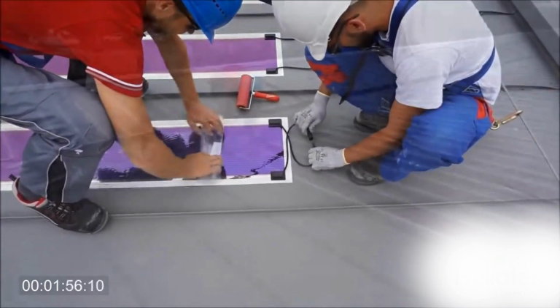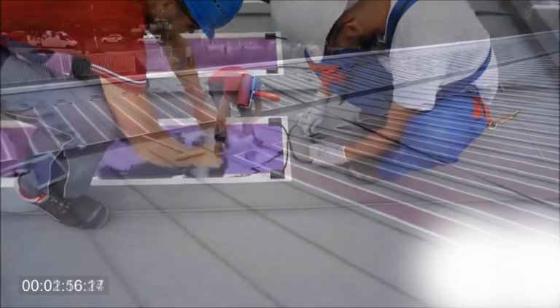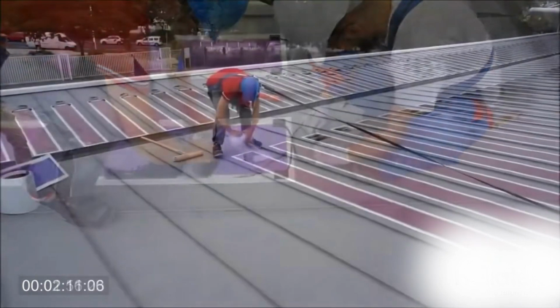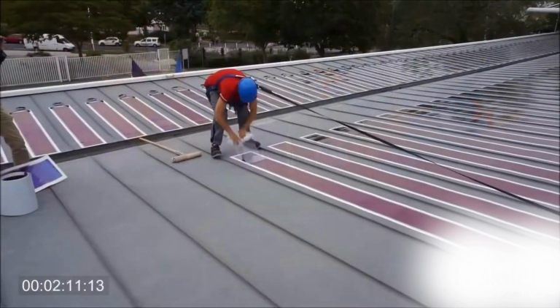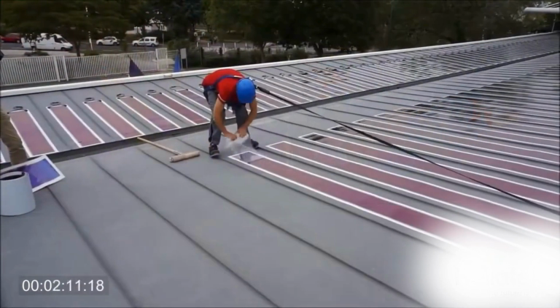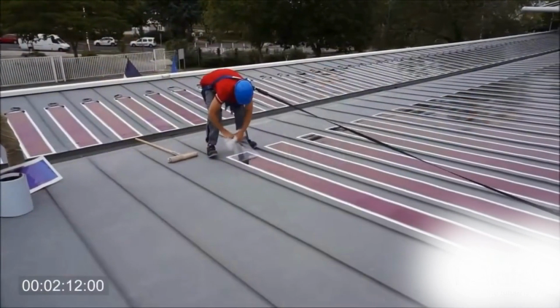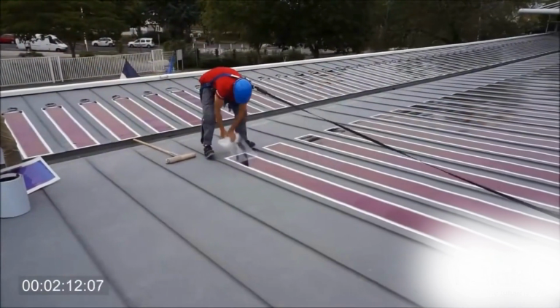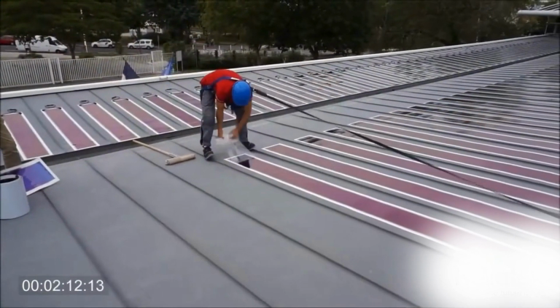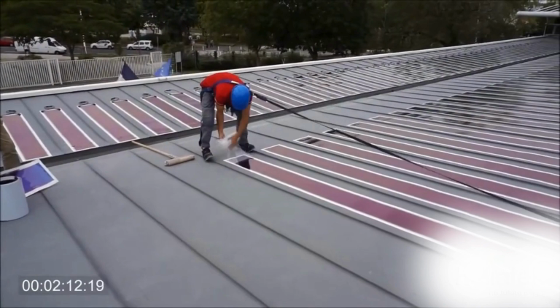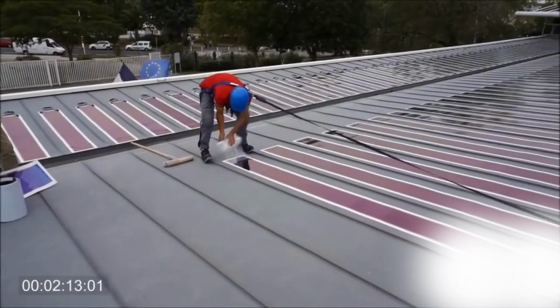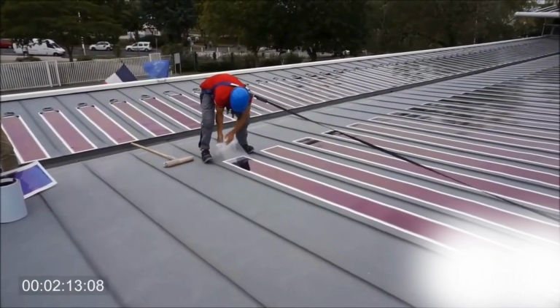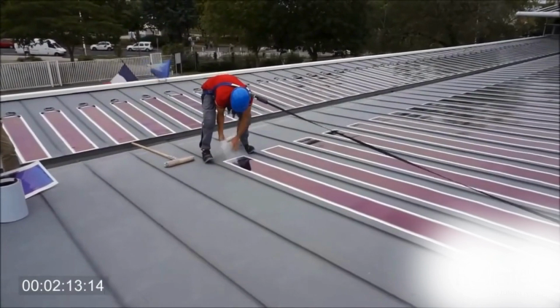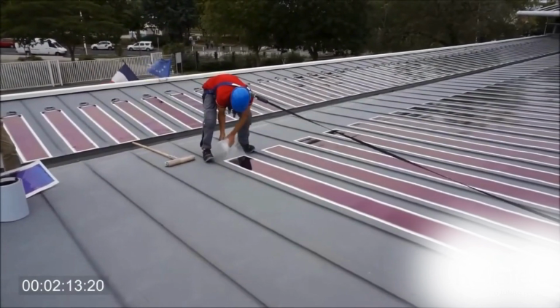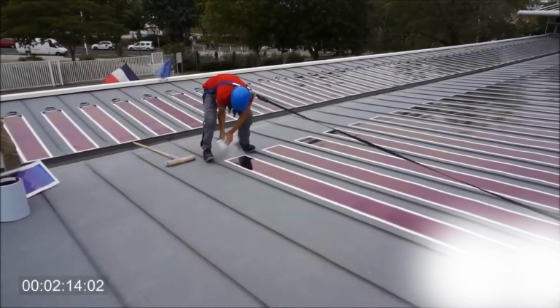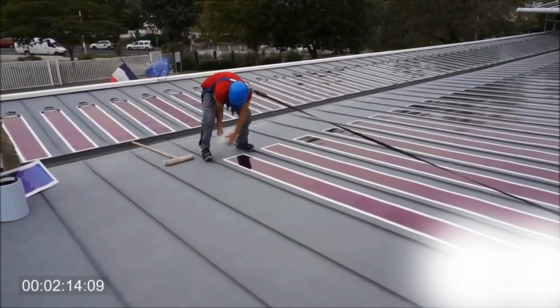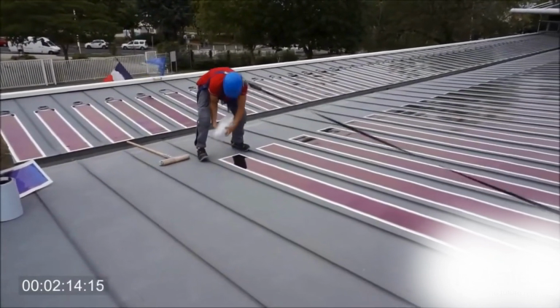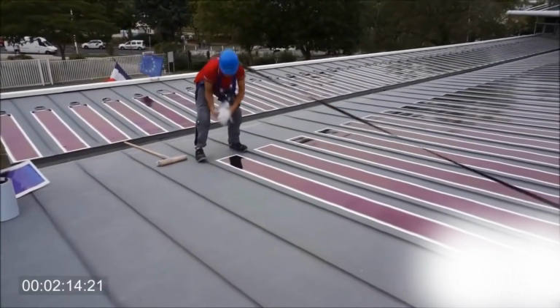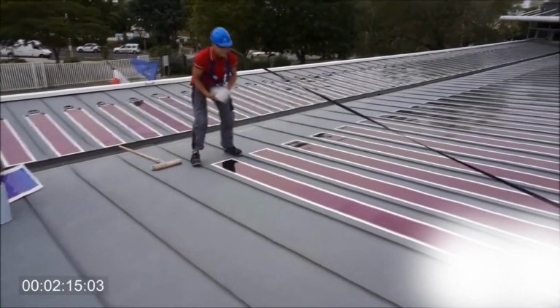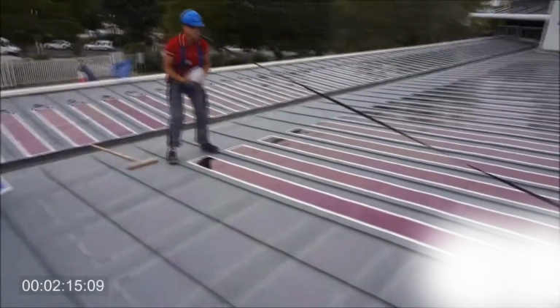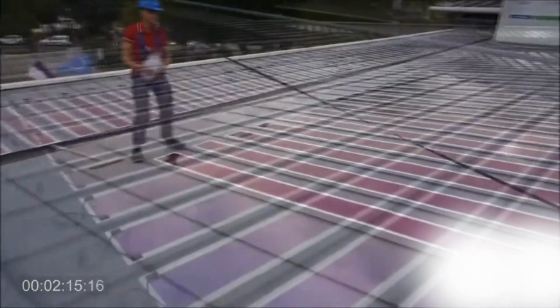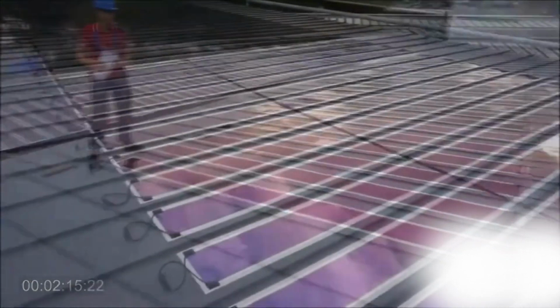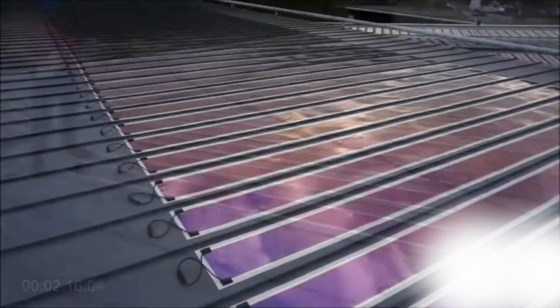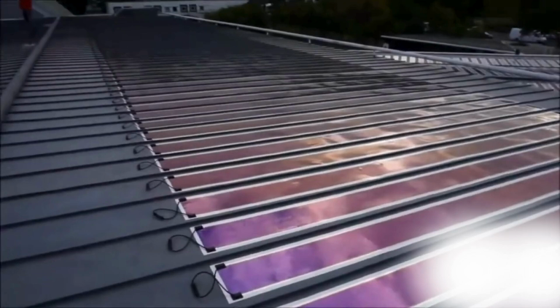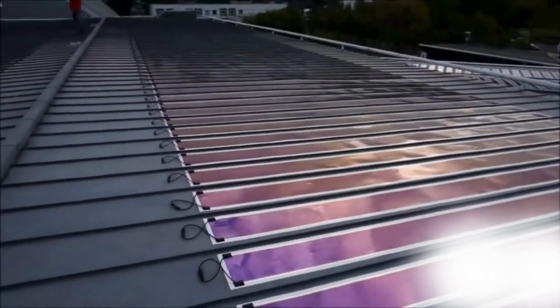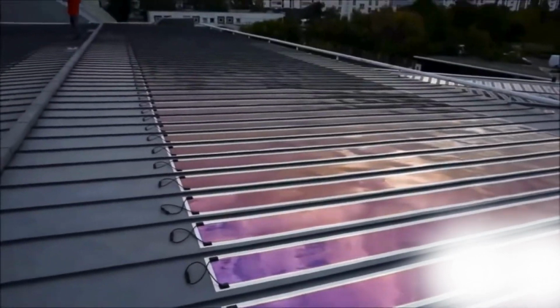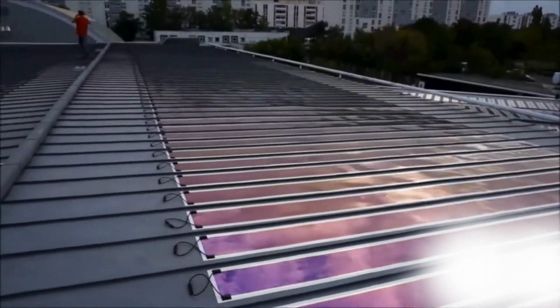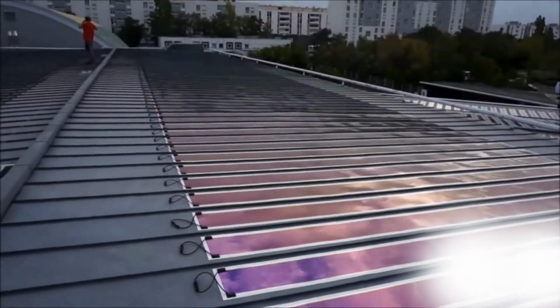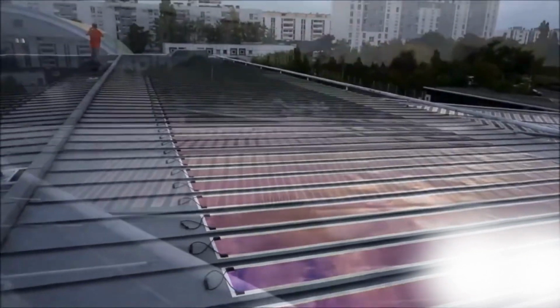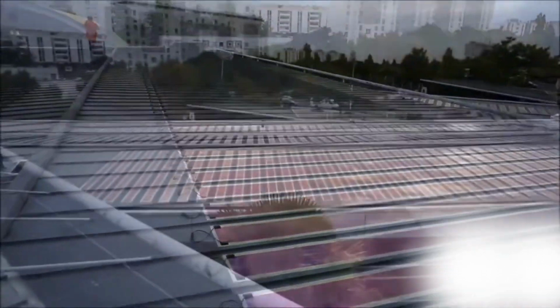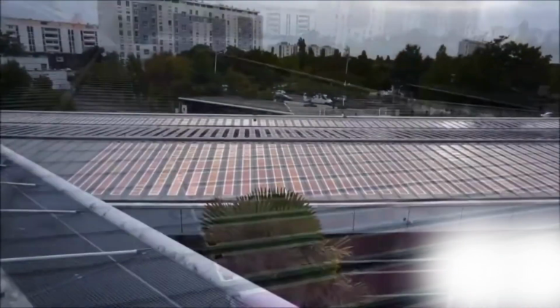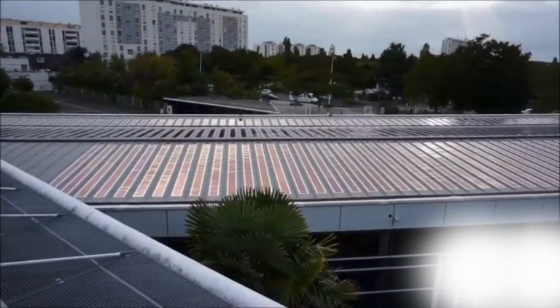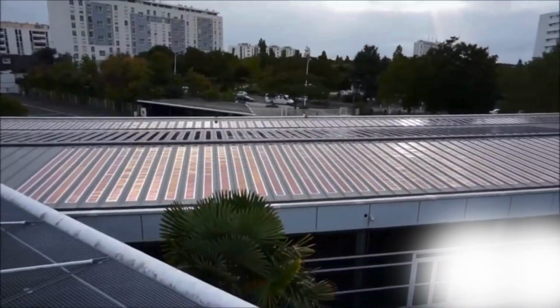Heliosol utilizes organic photovoltaics — OPV technology — where light is transformed into electricity via semi-conducting materials.